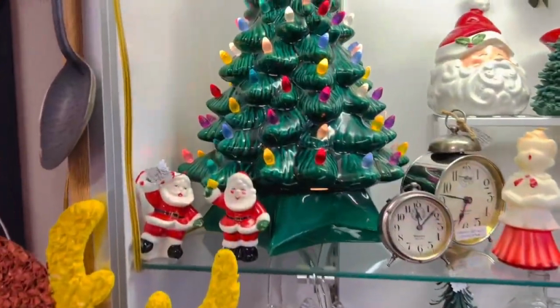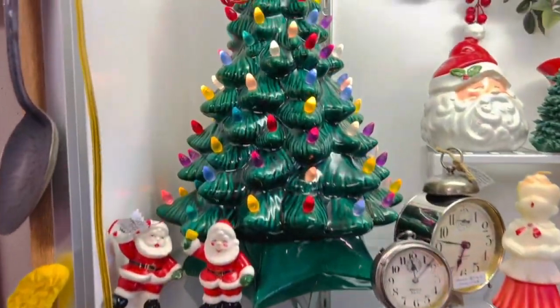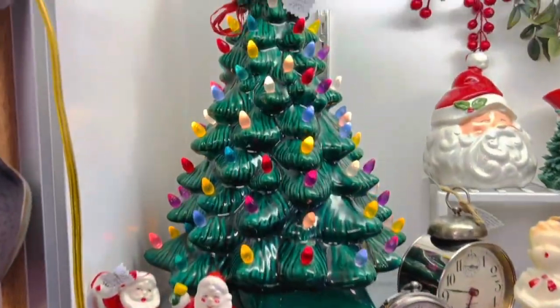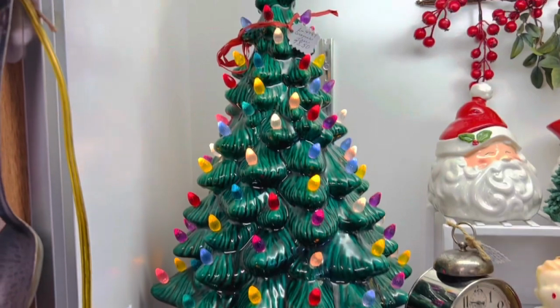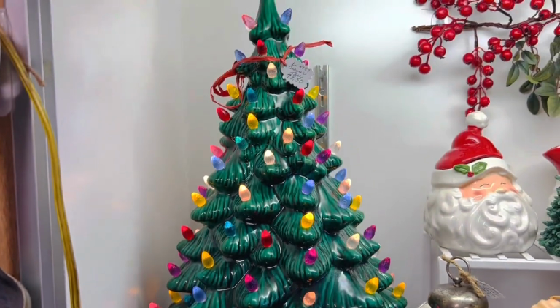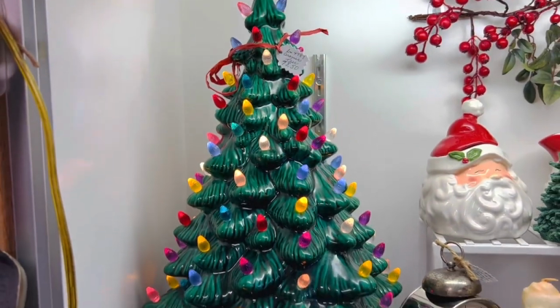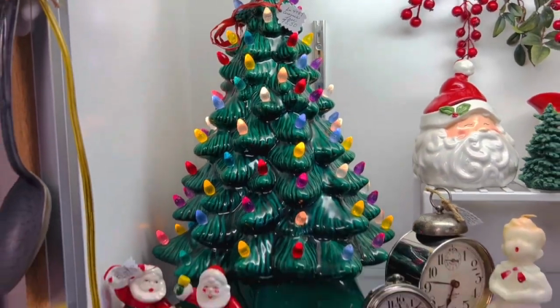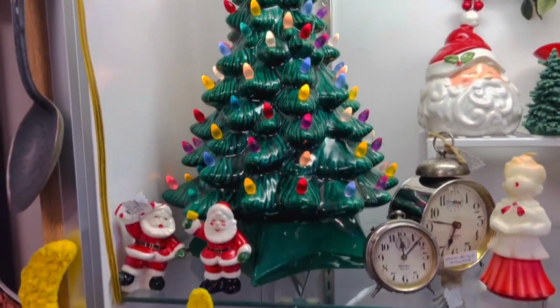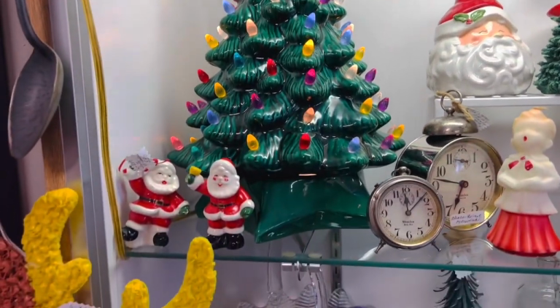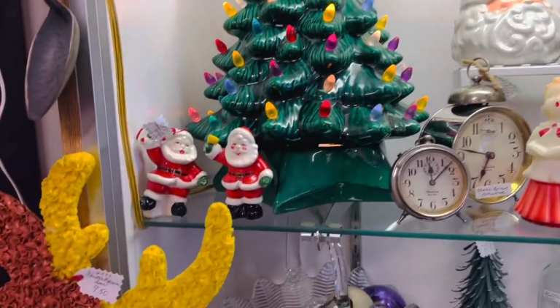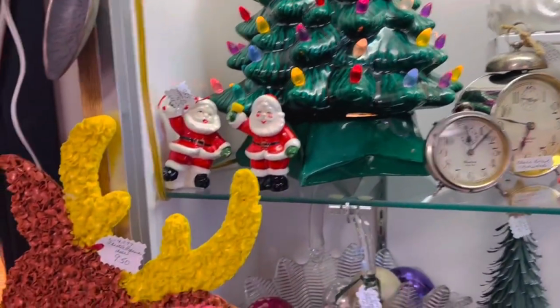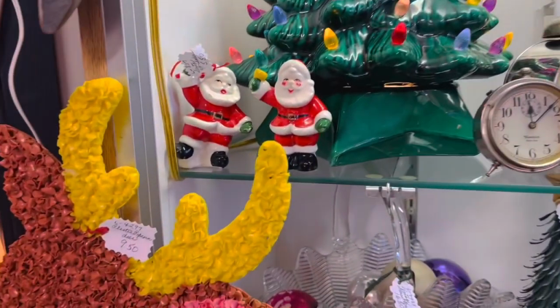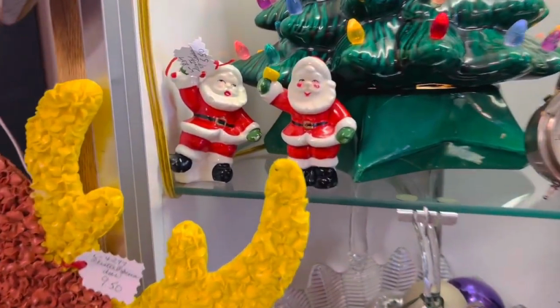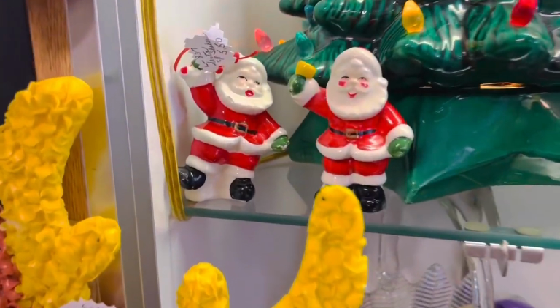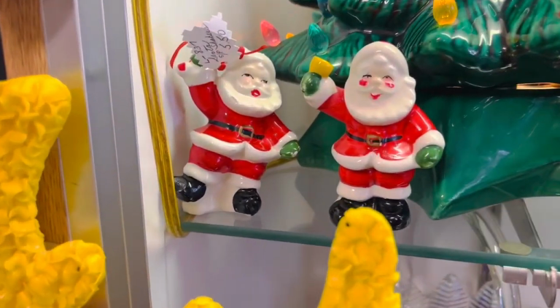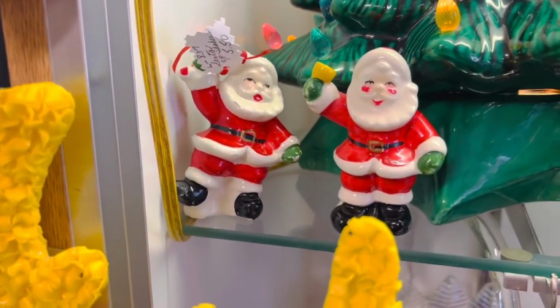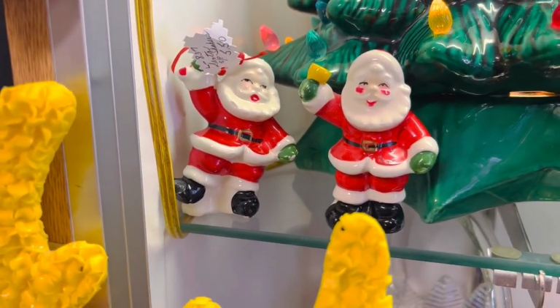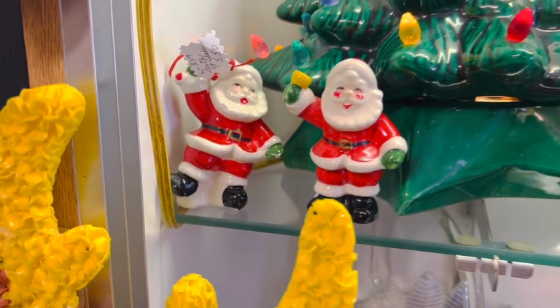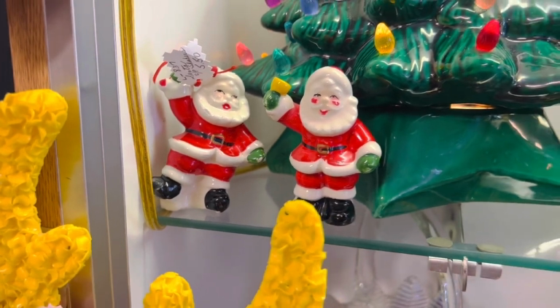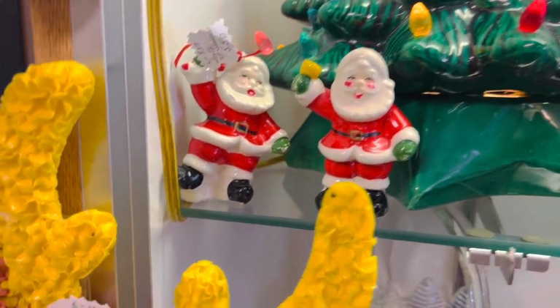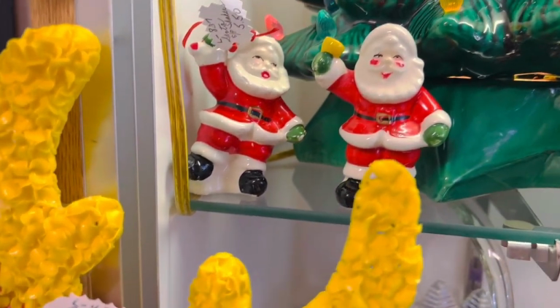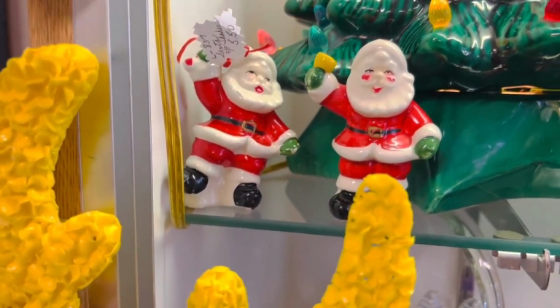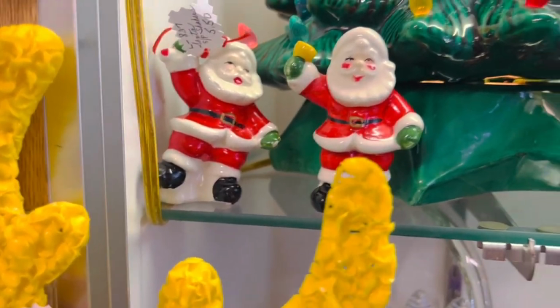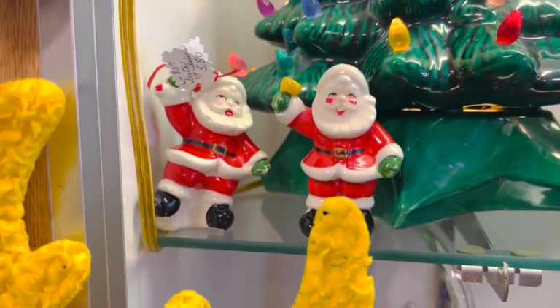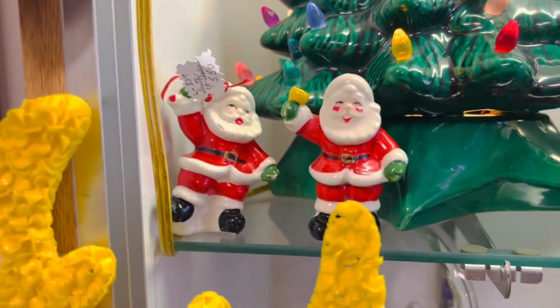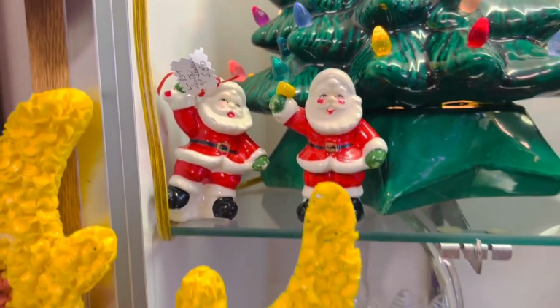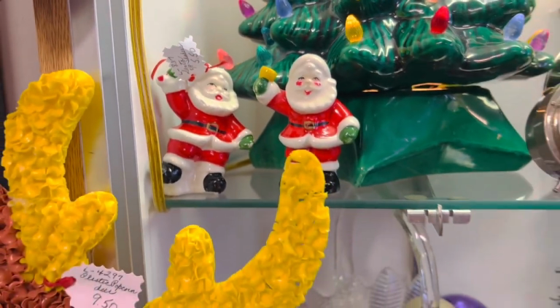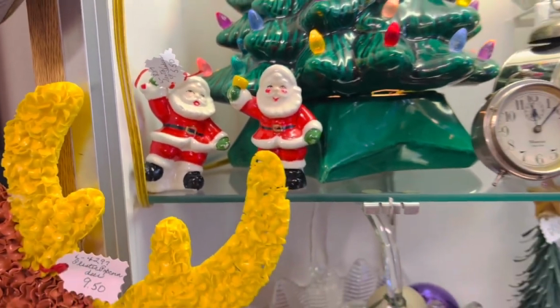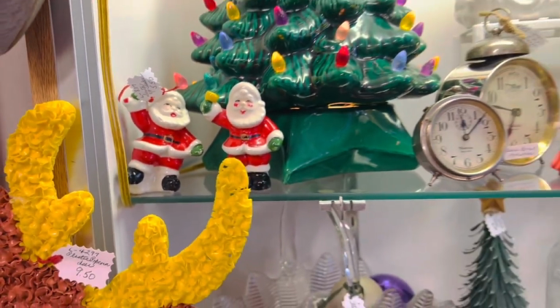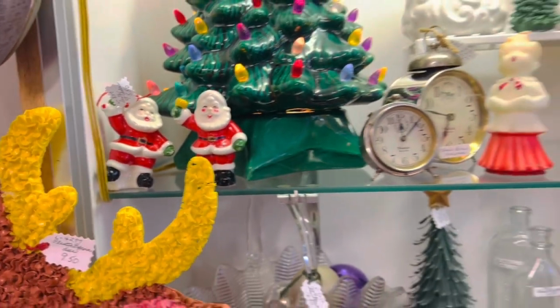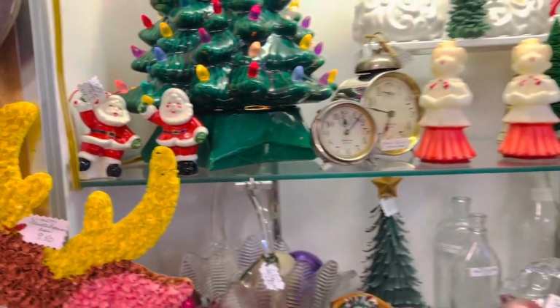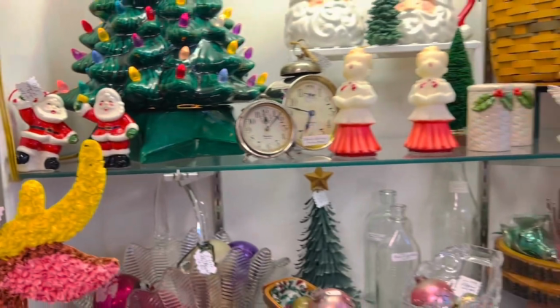$78.50 for that tree. My goodness — are those cute? They're super cute.